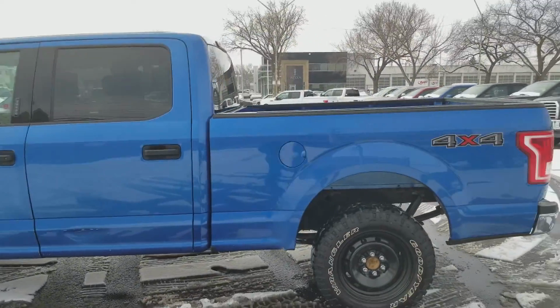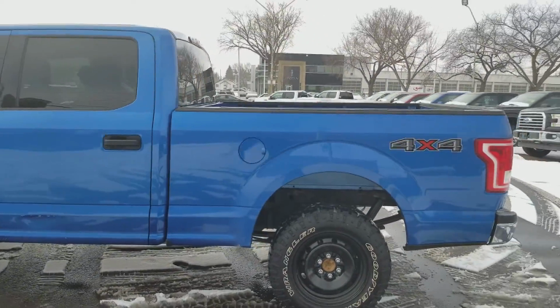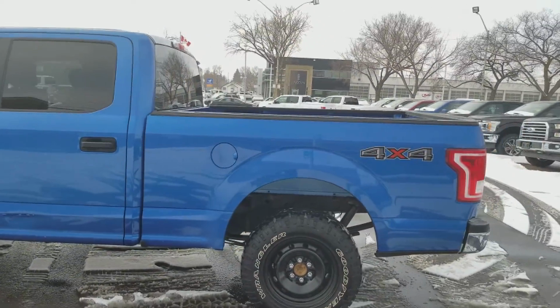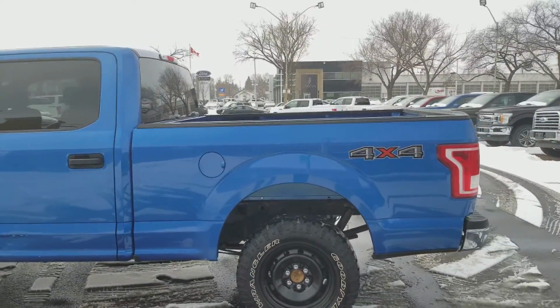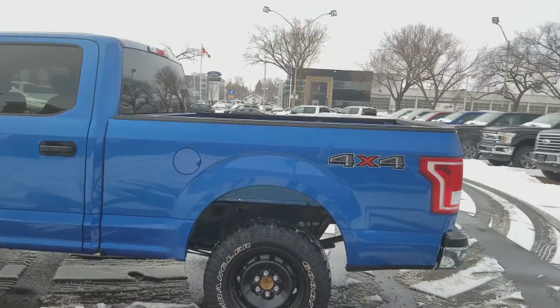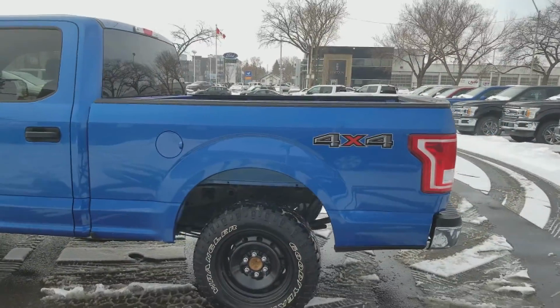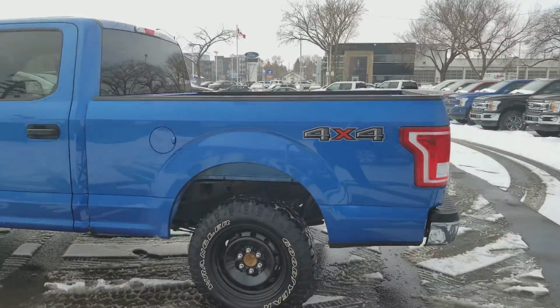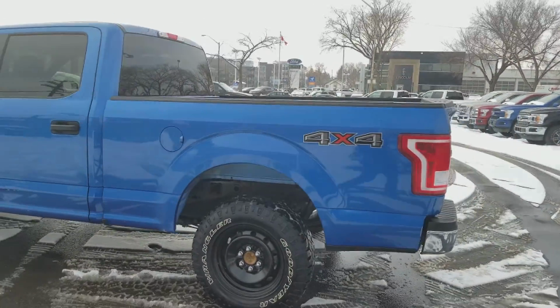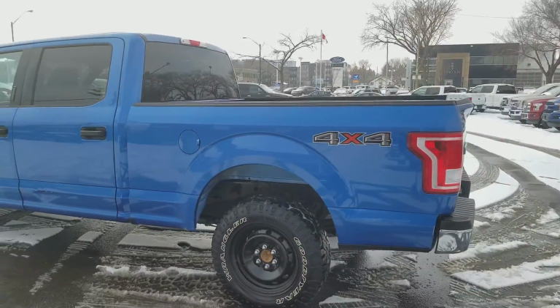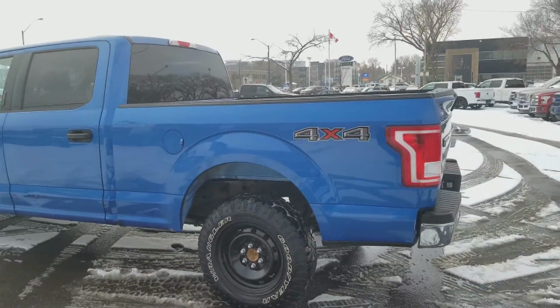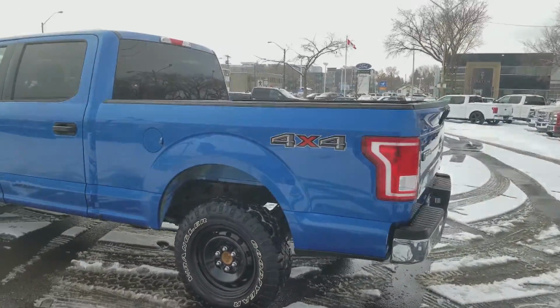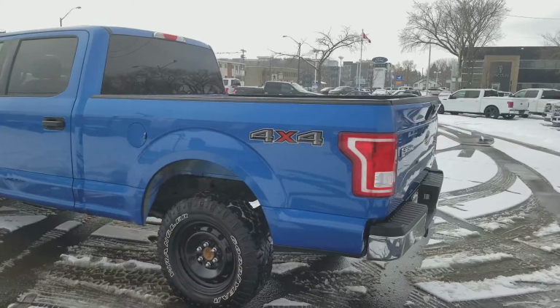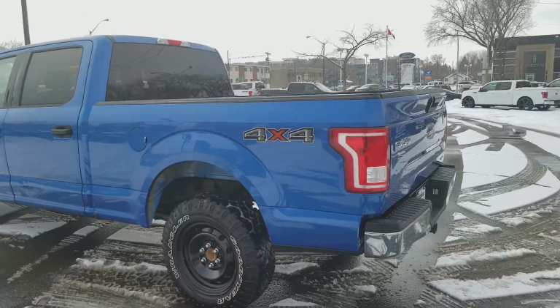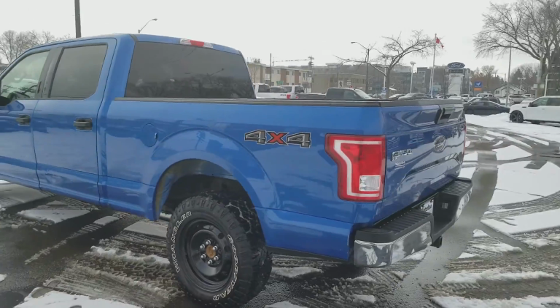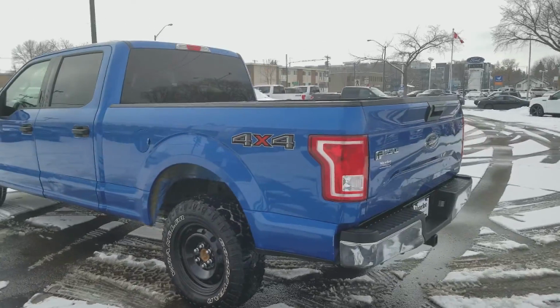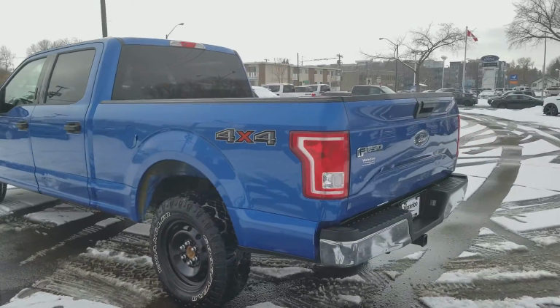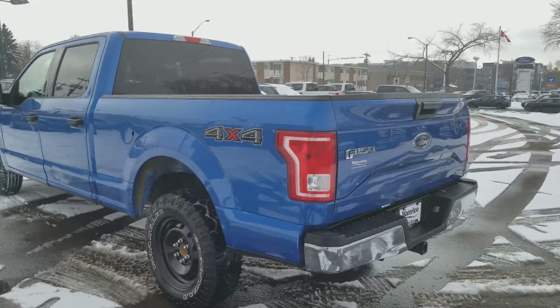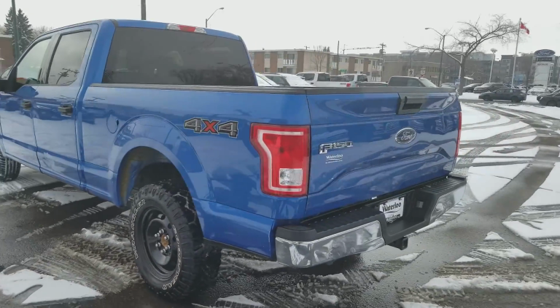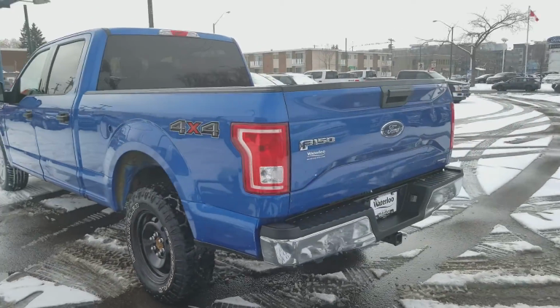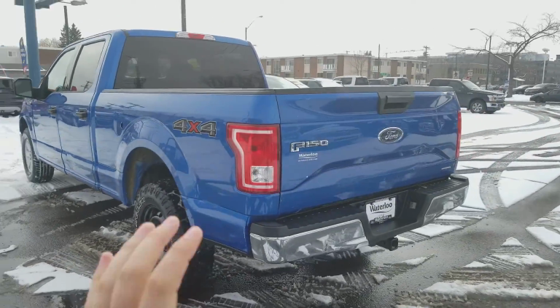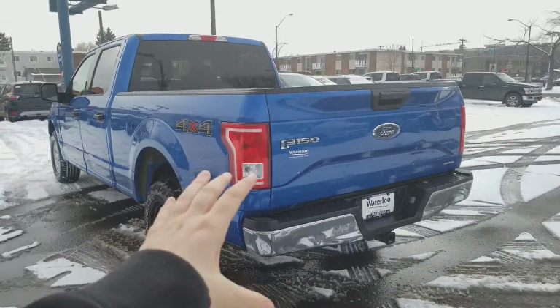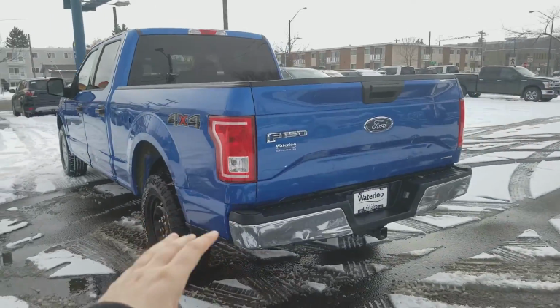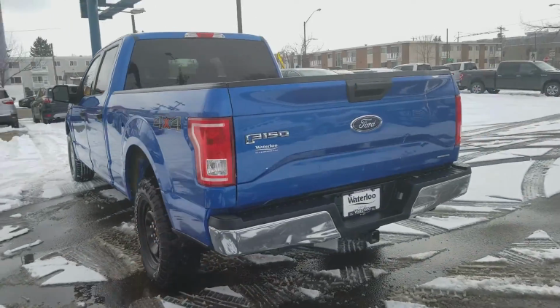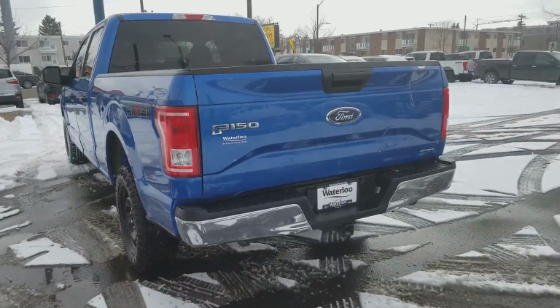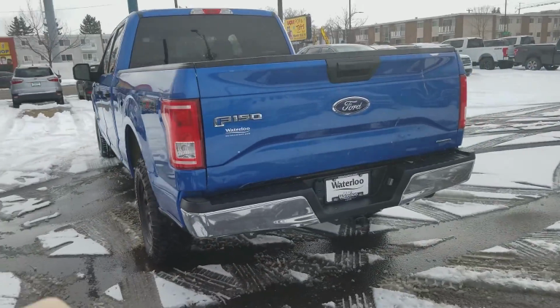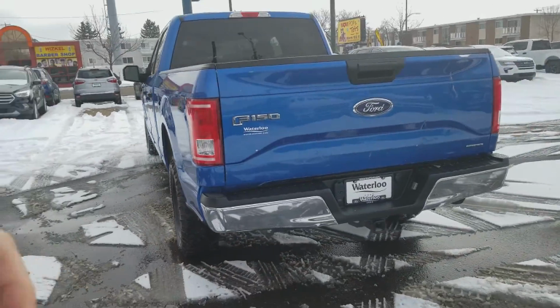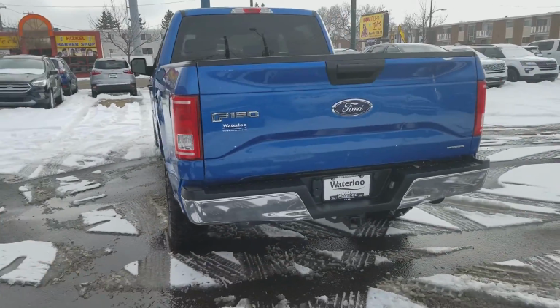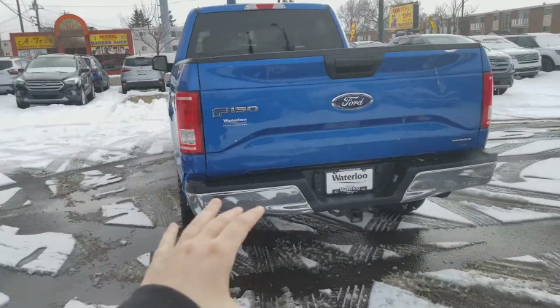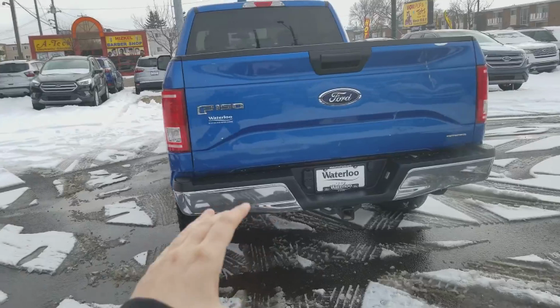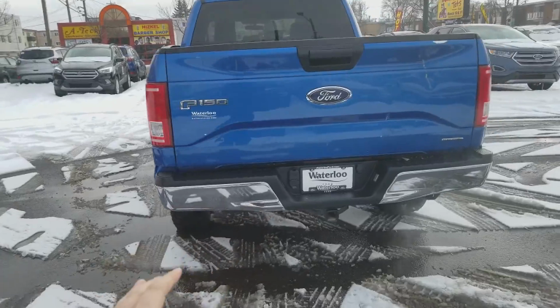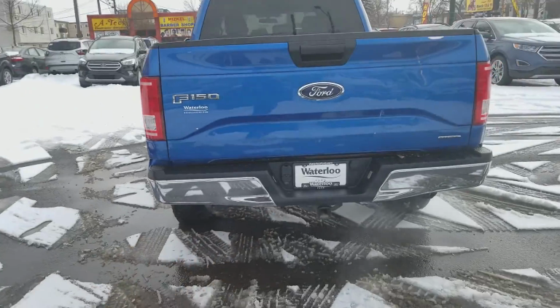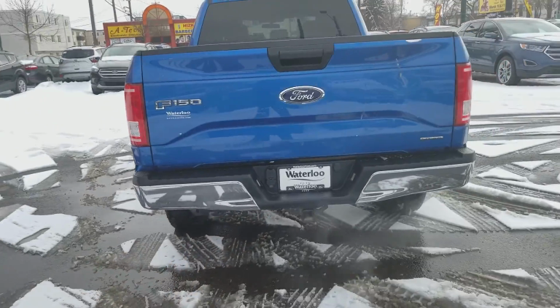Around the back end you have the six and a half foot box on here, so it is an extended box. We have chrome once again on the bumpers, and you also have your trailer tow package.